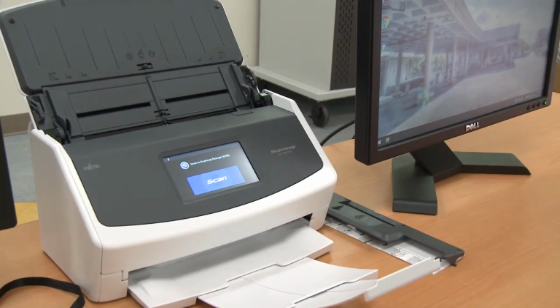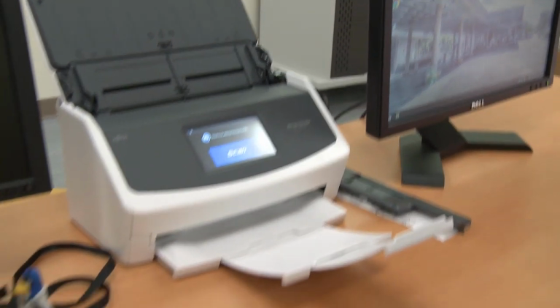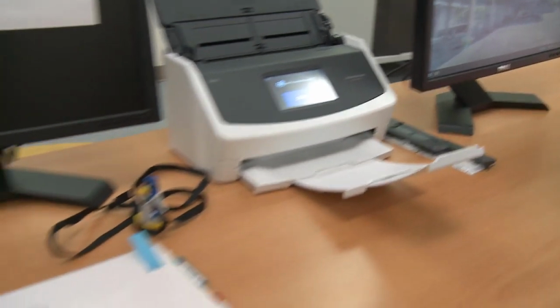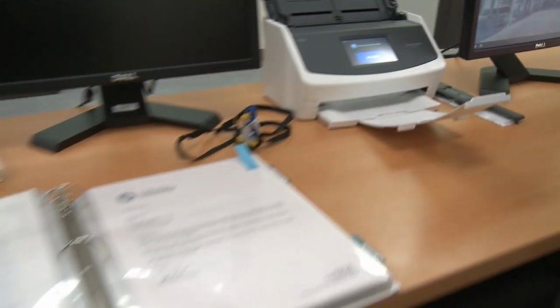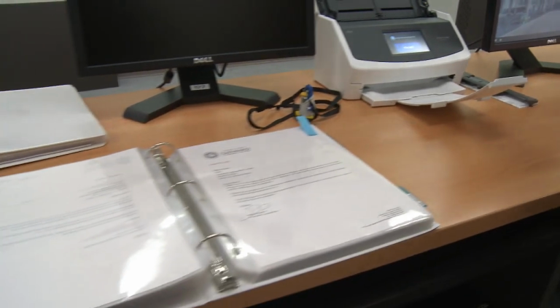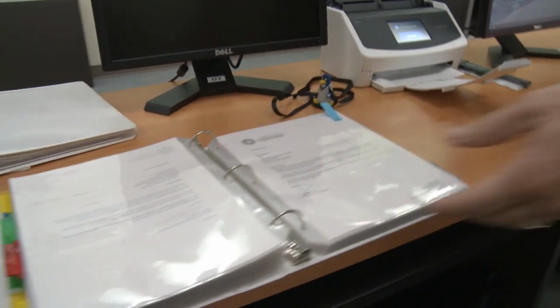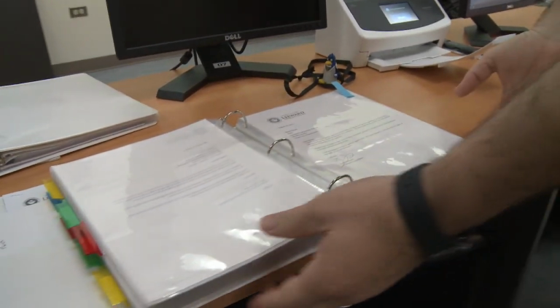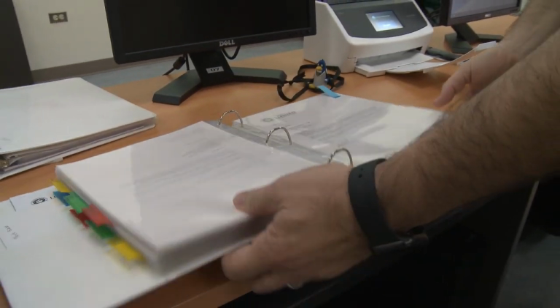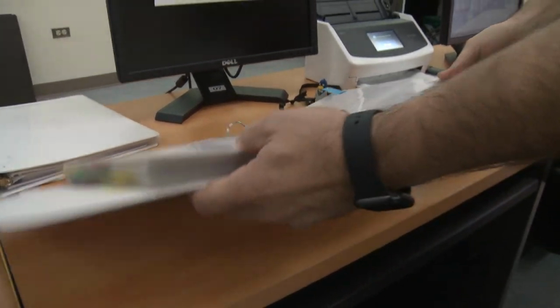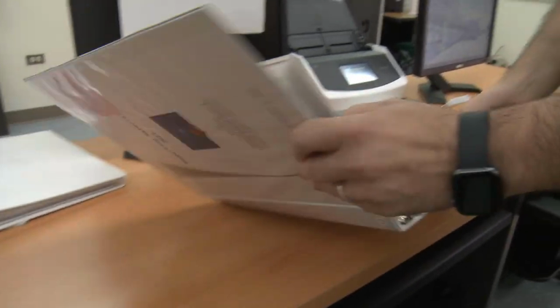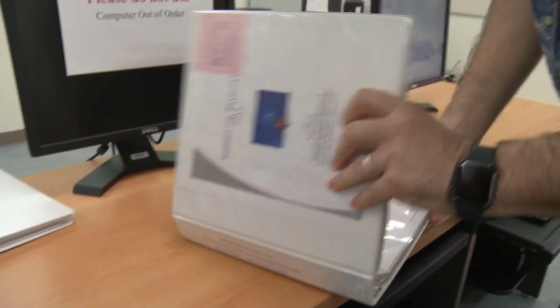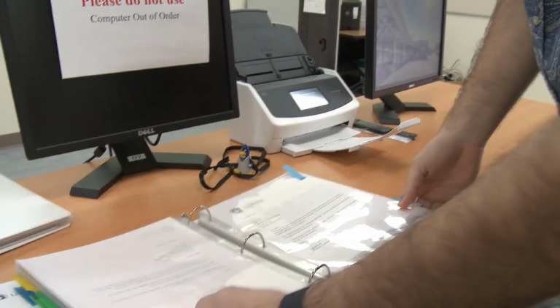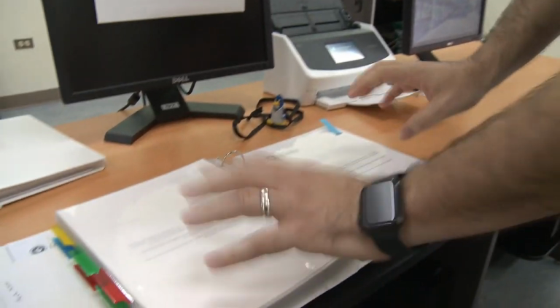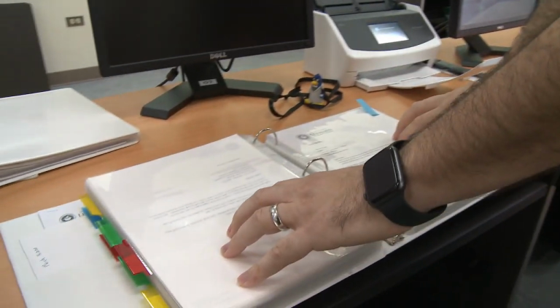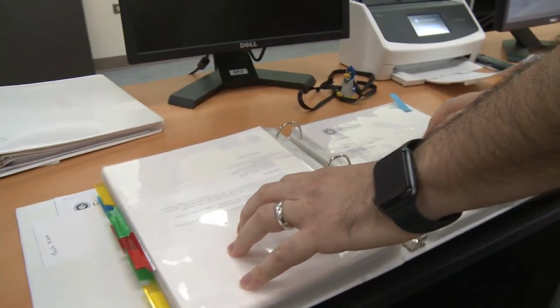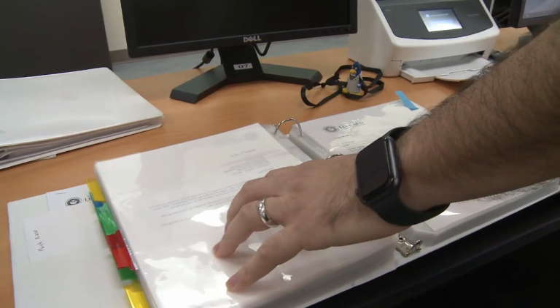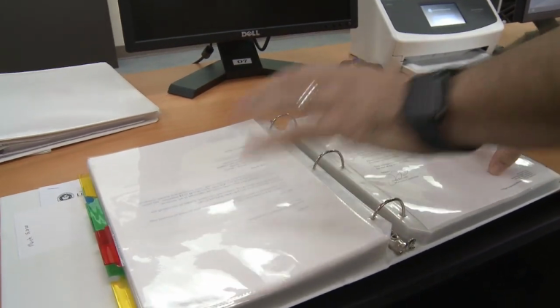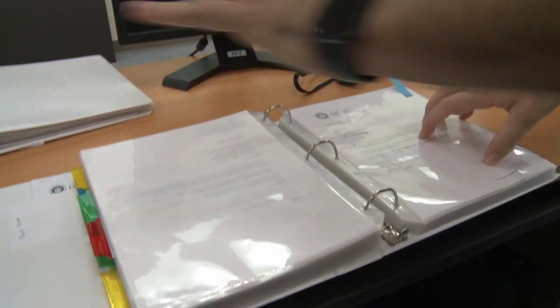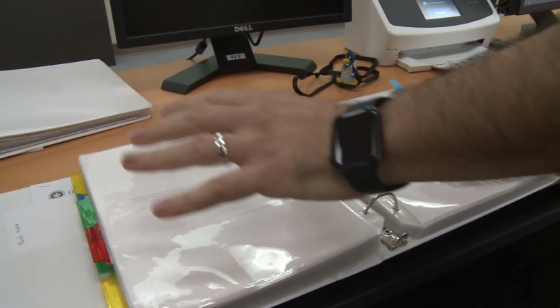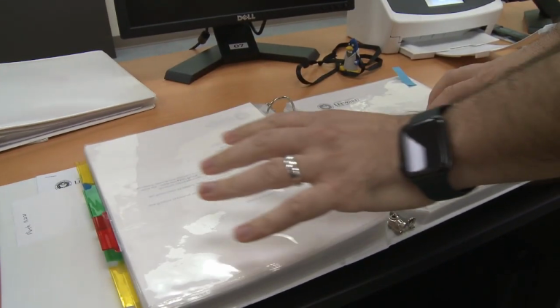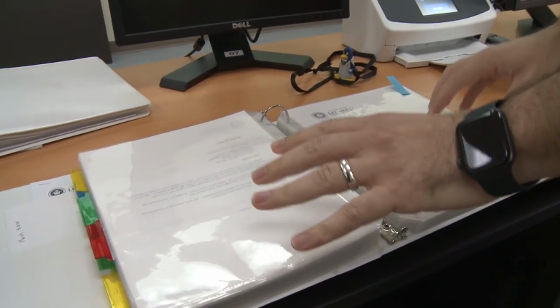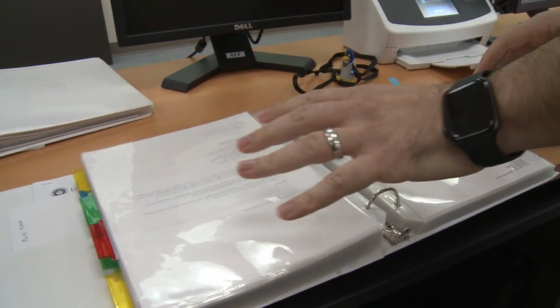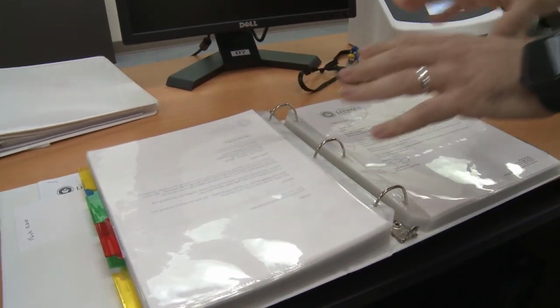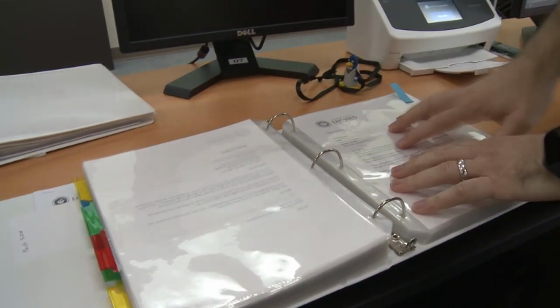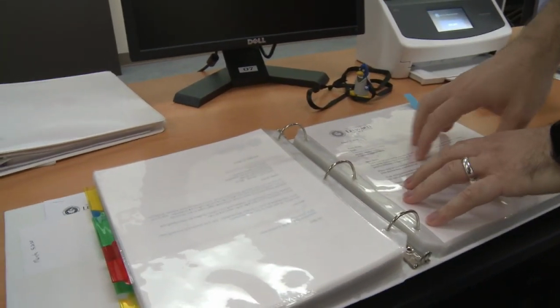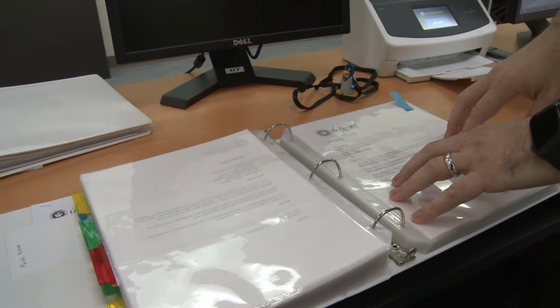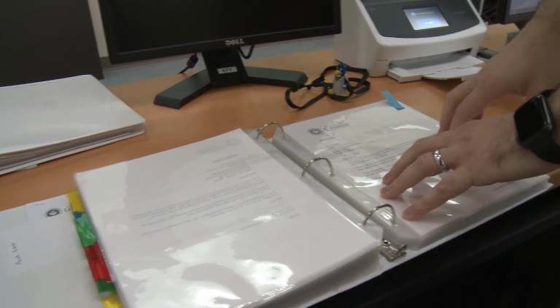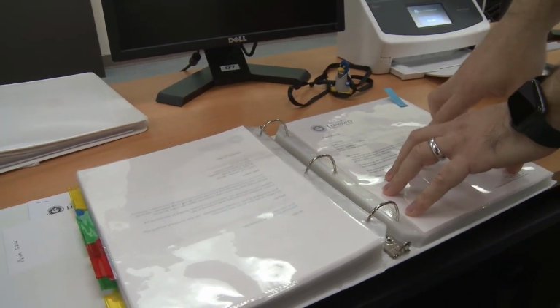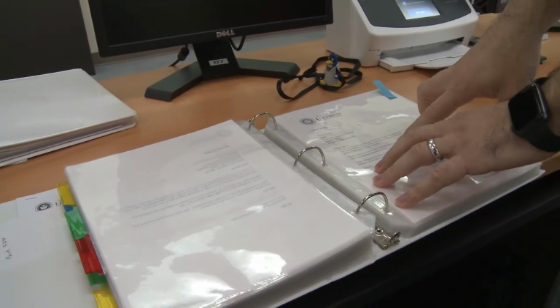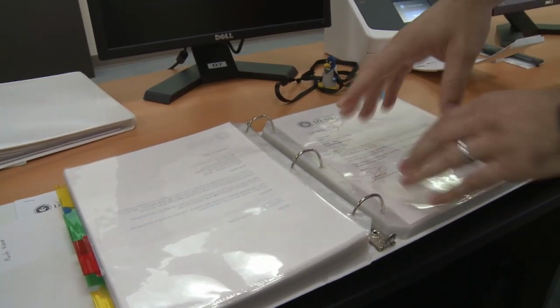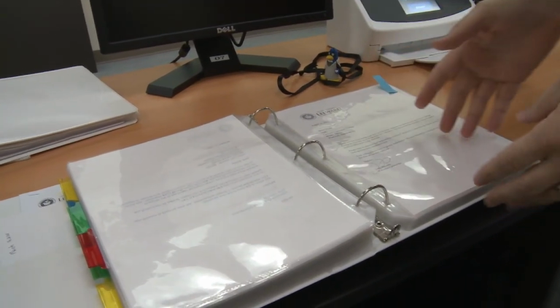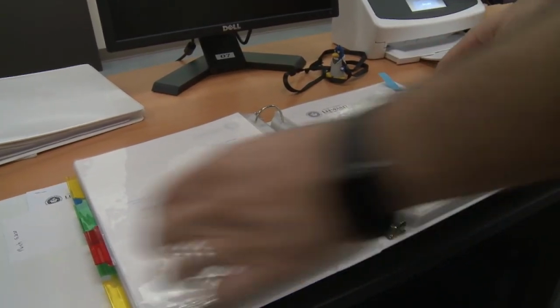Let's take a look — we have a binder that is our supporting appendix with supporting resources. The narrative is already done and the appendix of supporting resources is already organized.